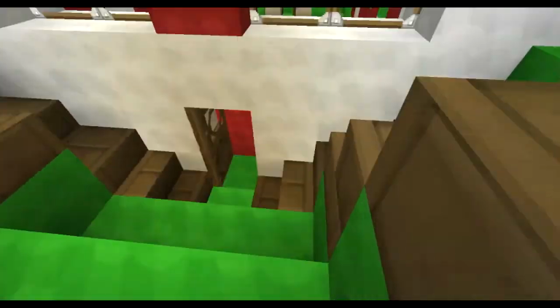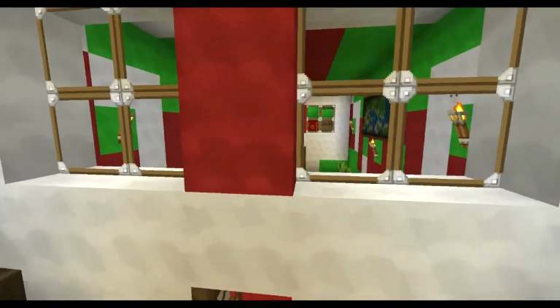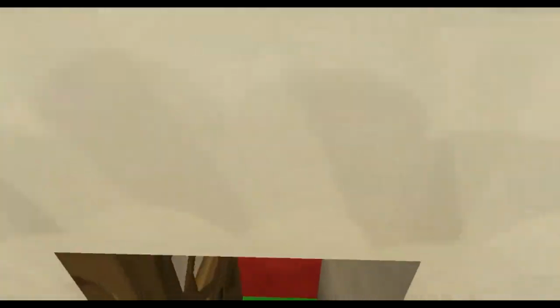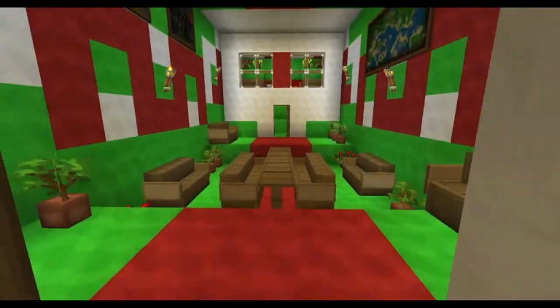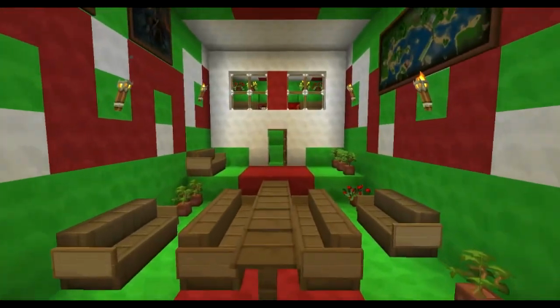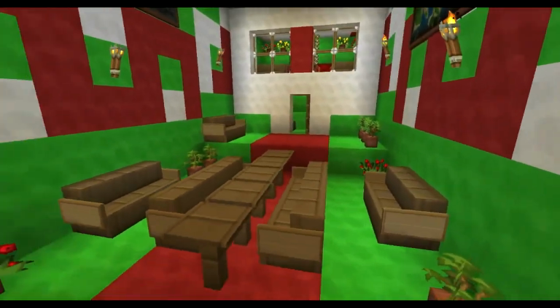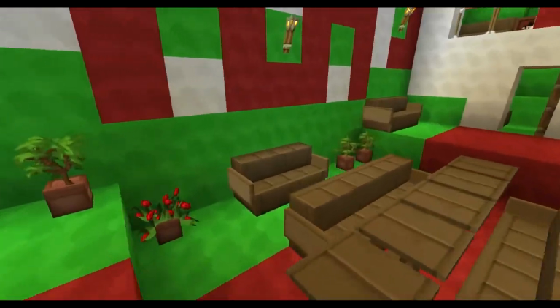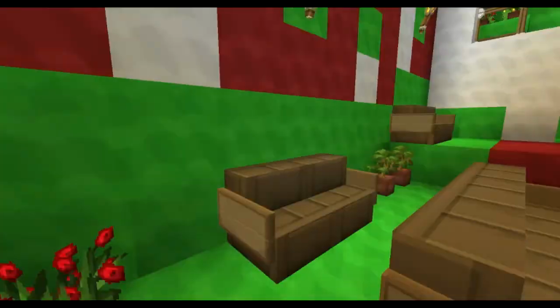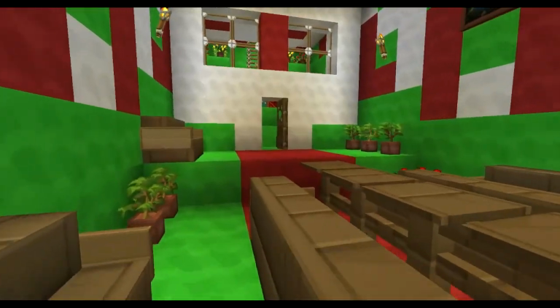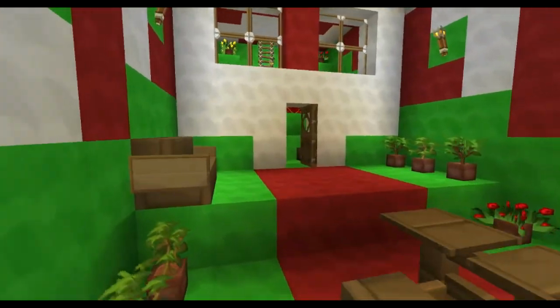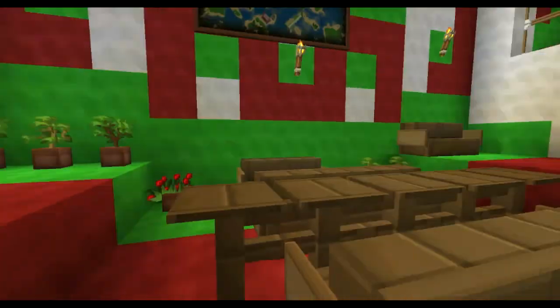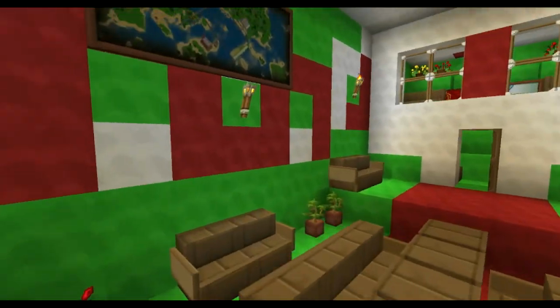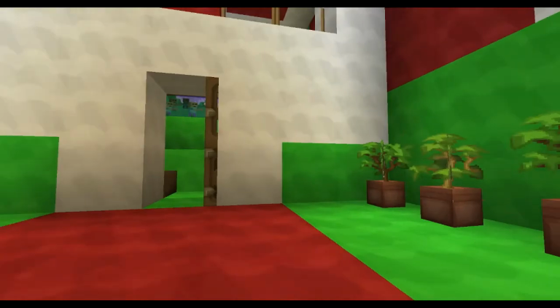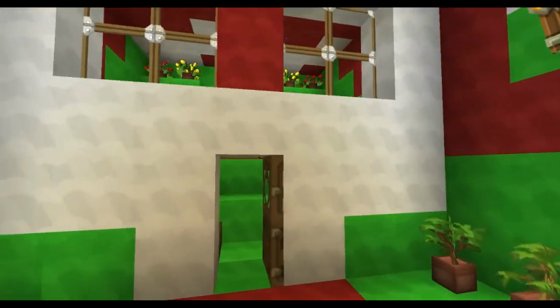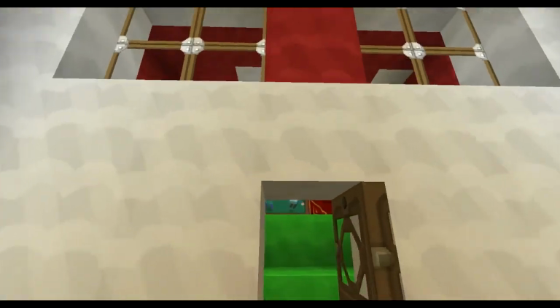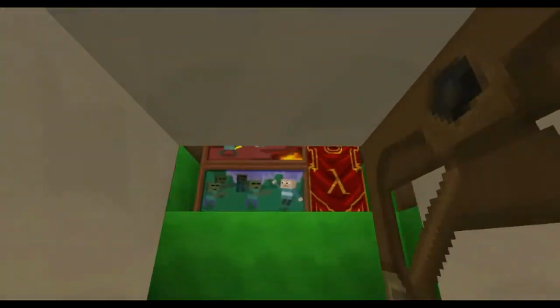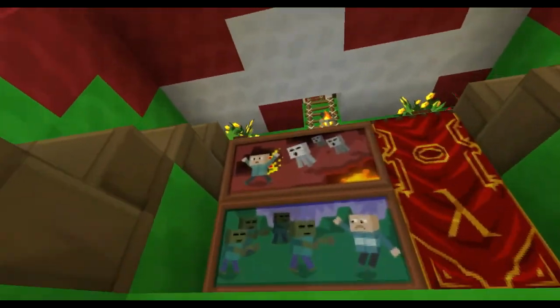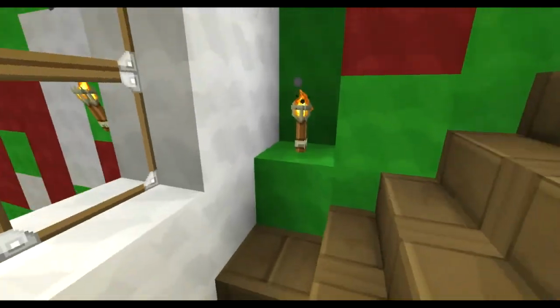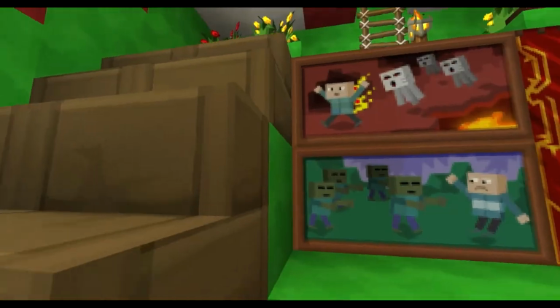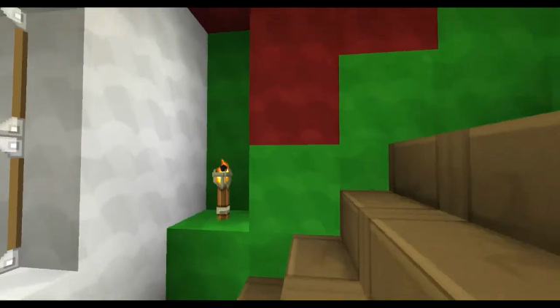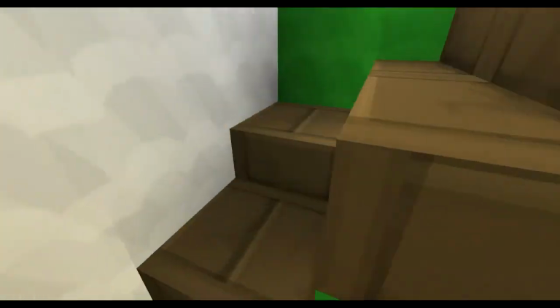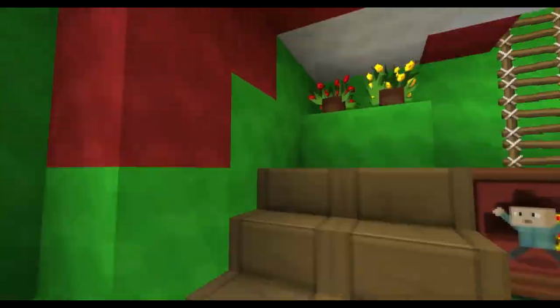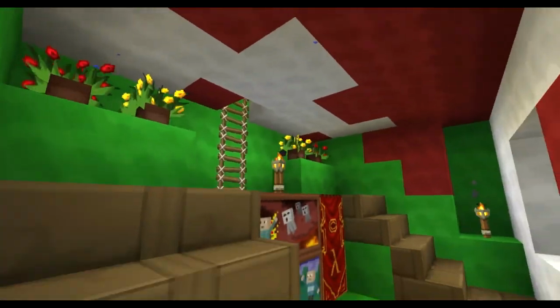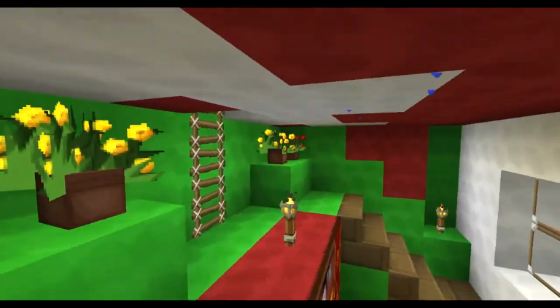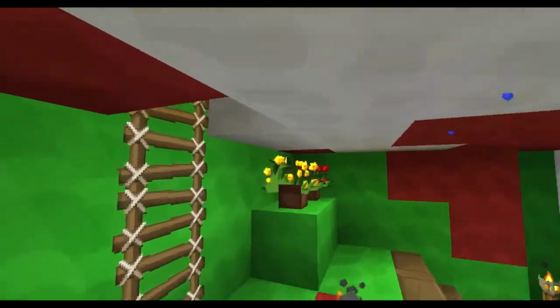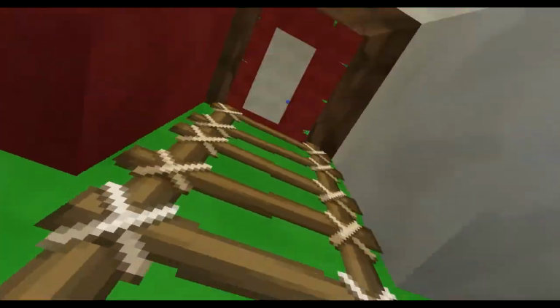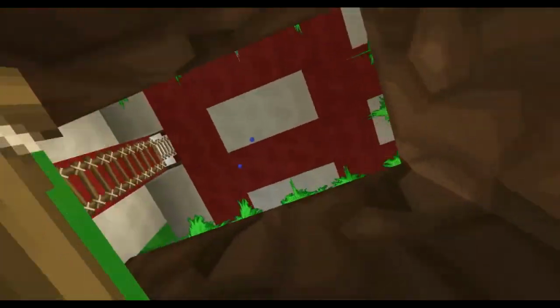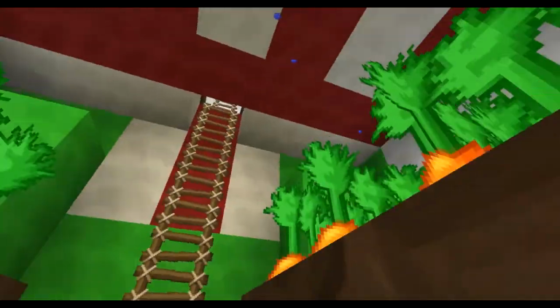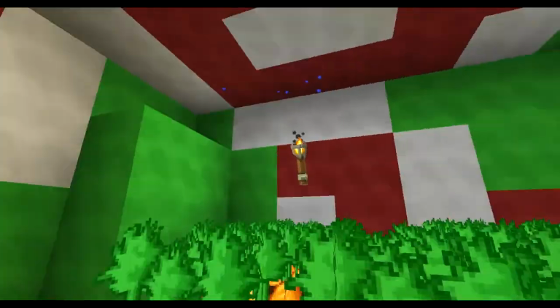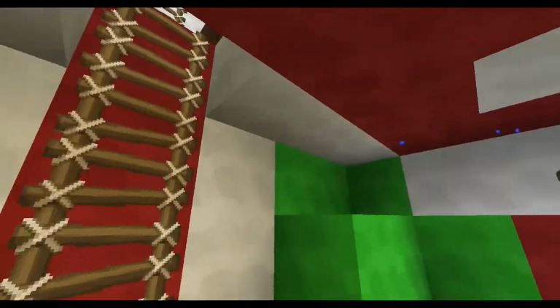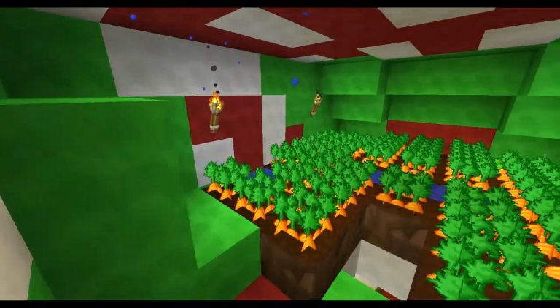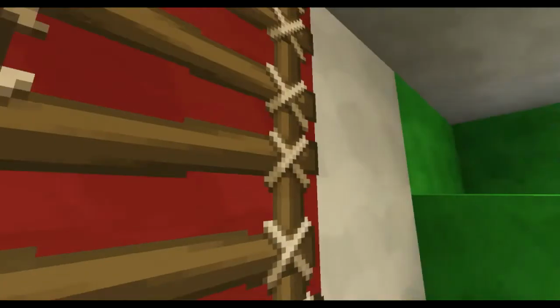Okay, here we go — here's his hangout room. Interesting how to get in here; I guess he just set a home here. He really likes those carrots.